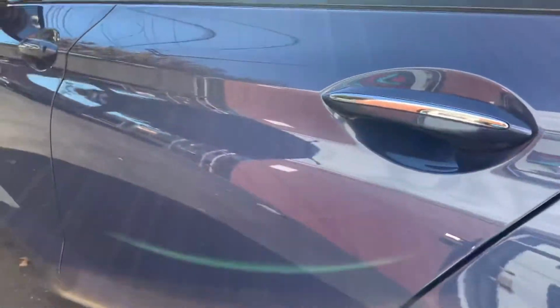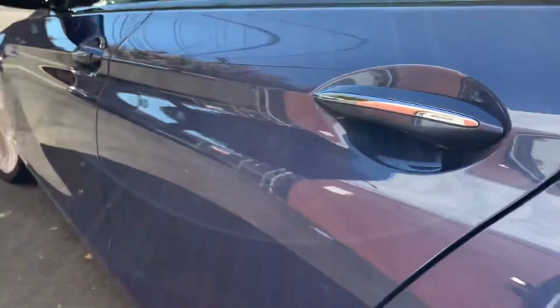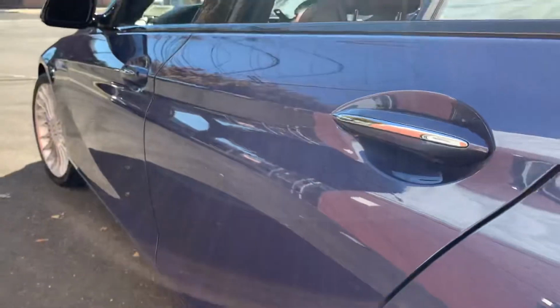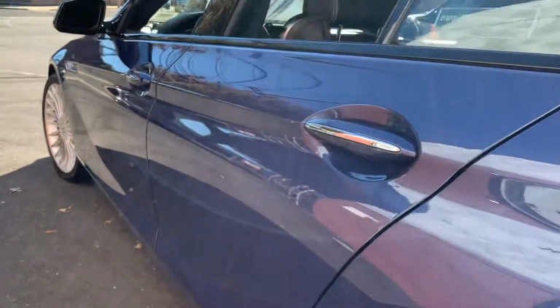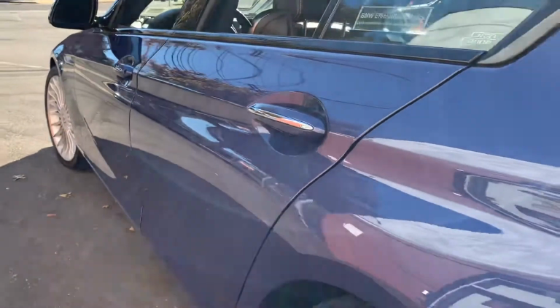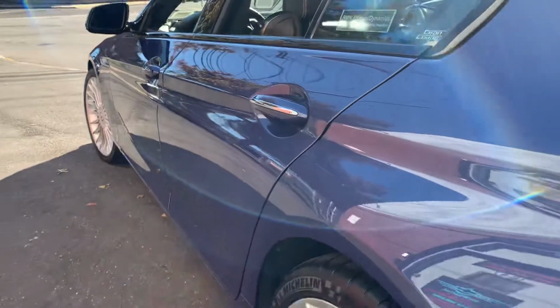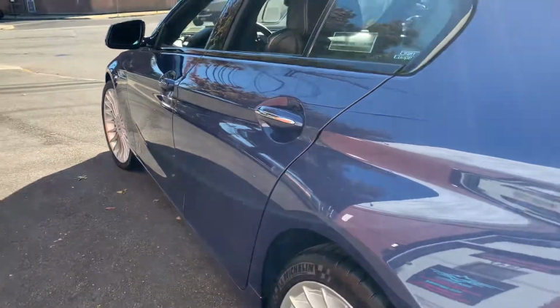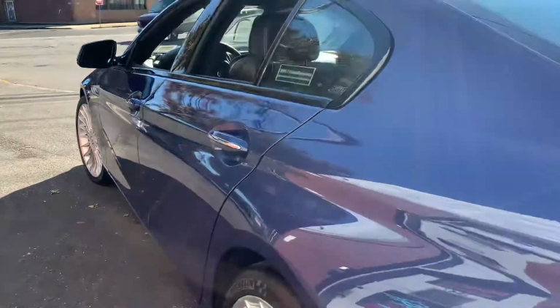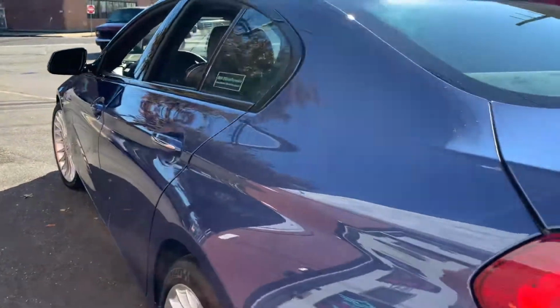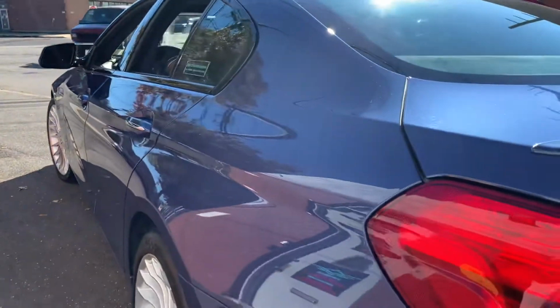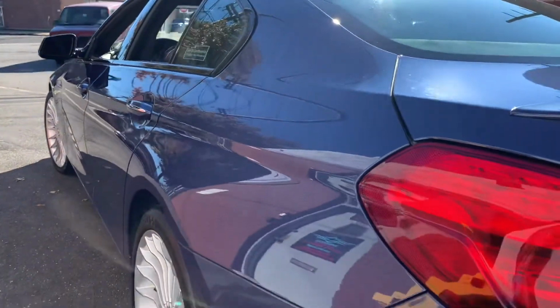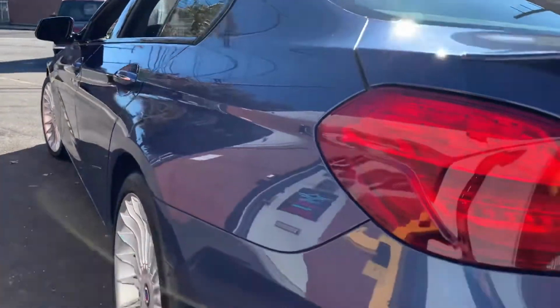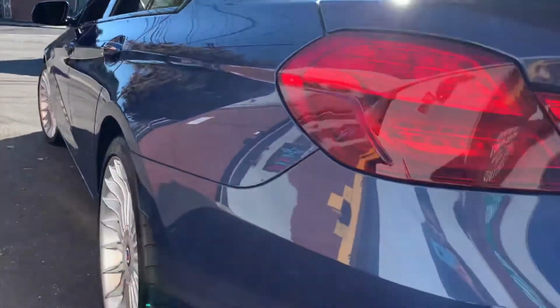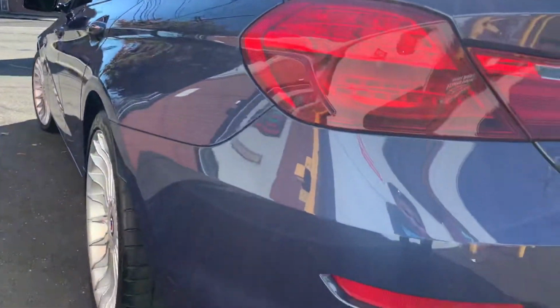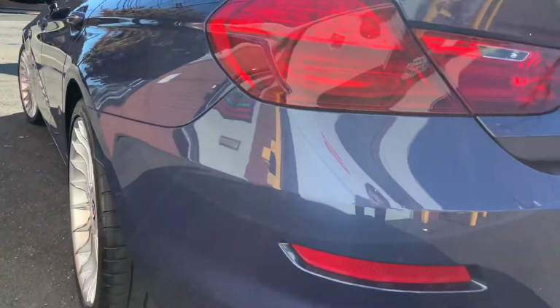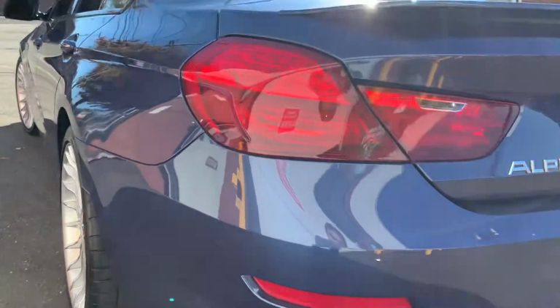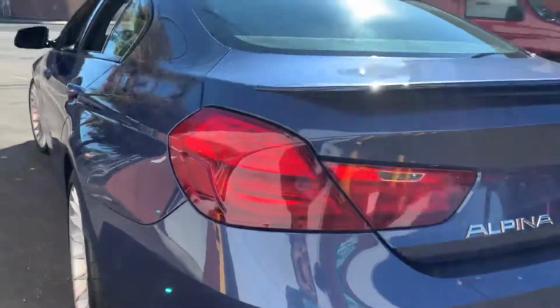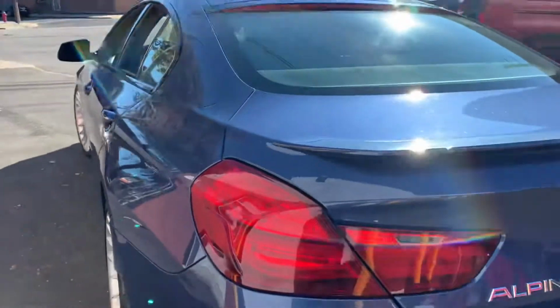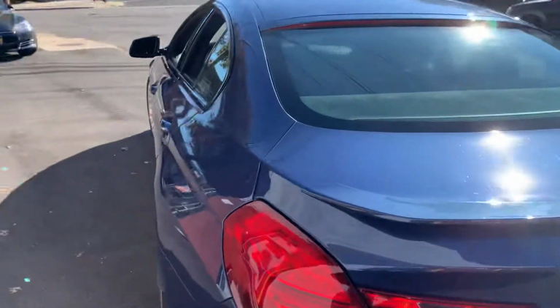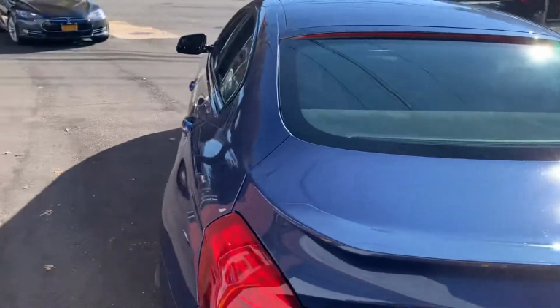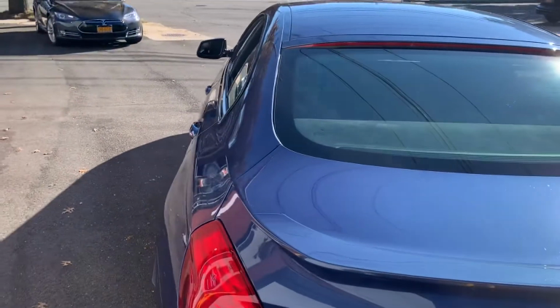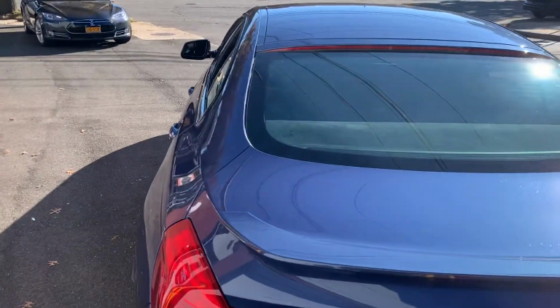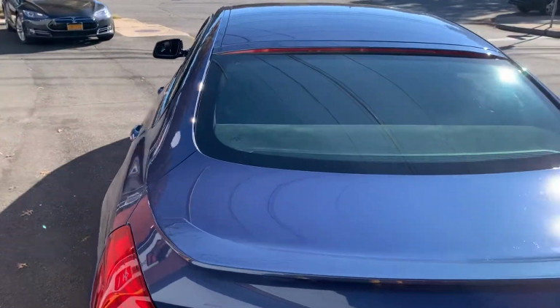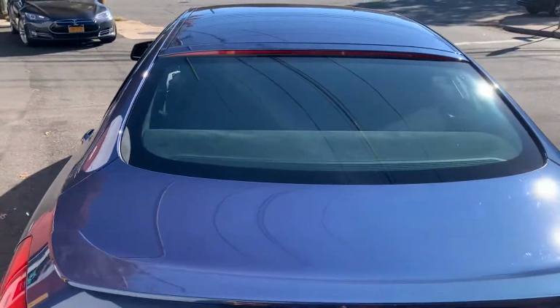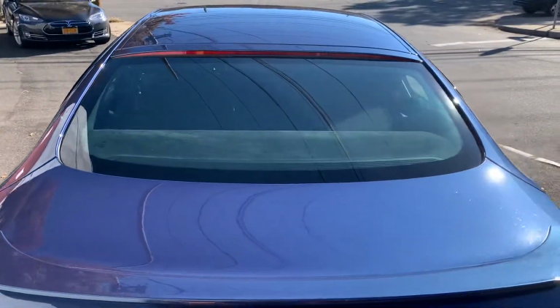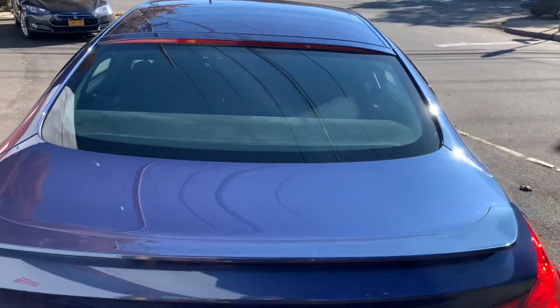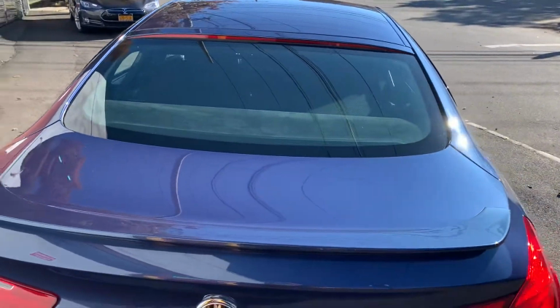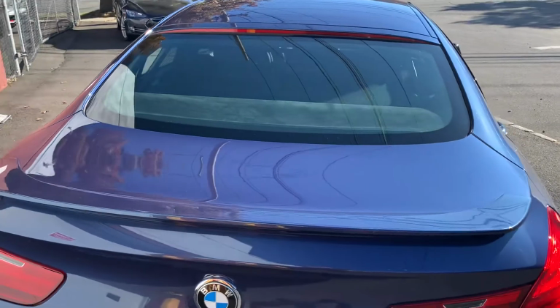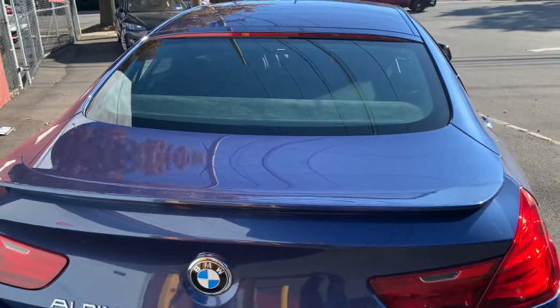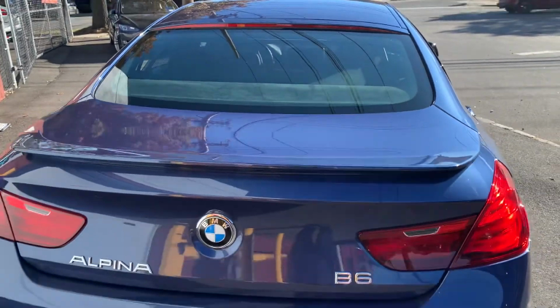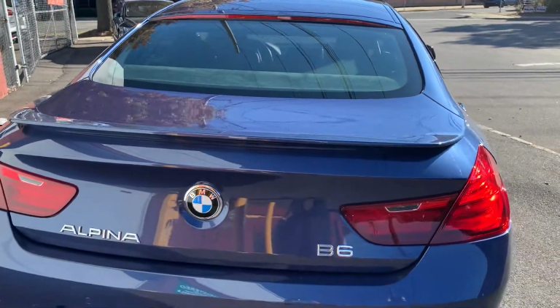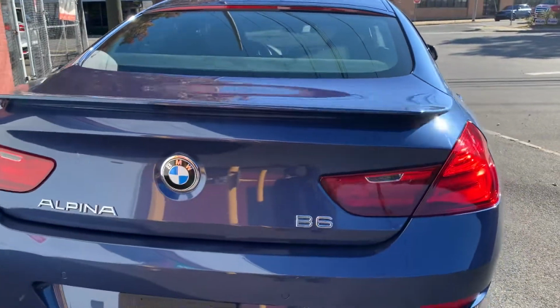And down the side, no dings, no dents. This car was always serviced at BMW. Recently had the cooling system flushed, brakes flushed, and an annual oil change every year.